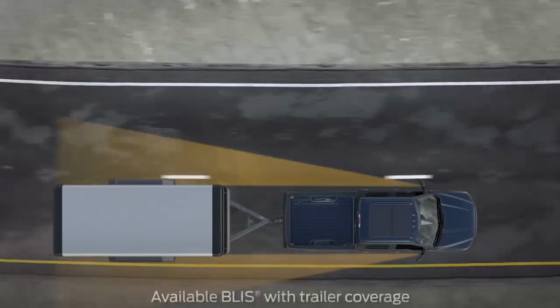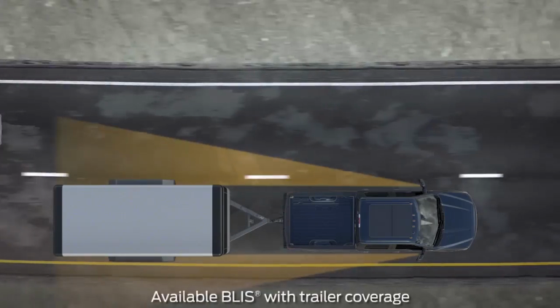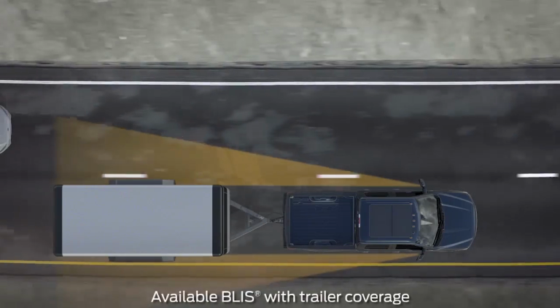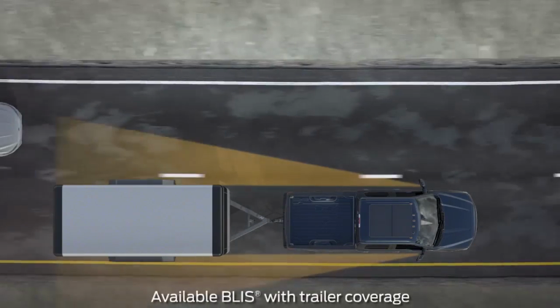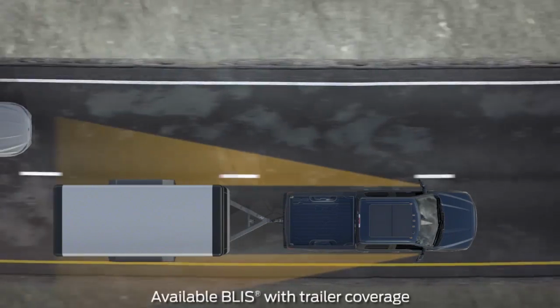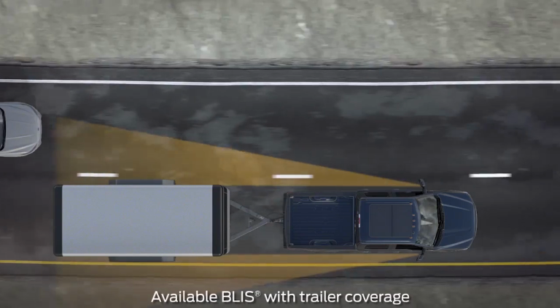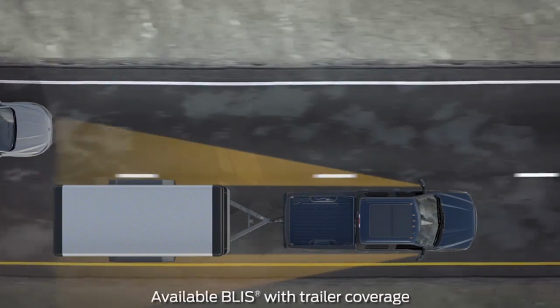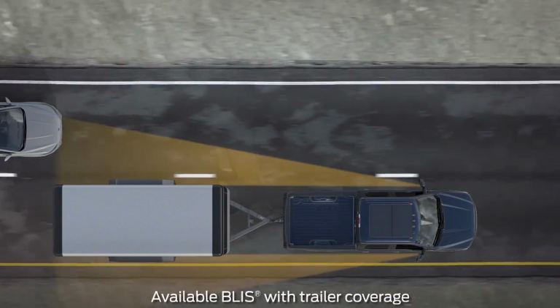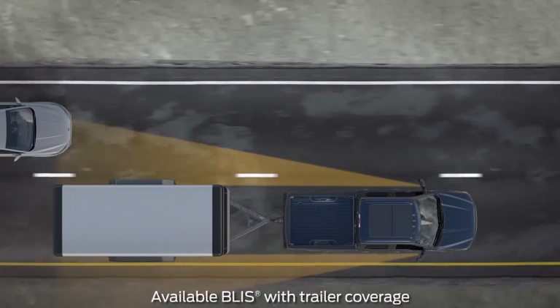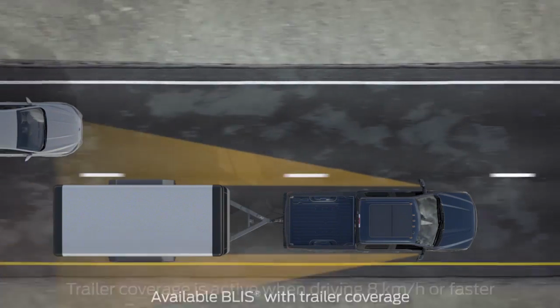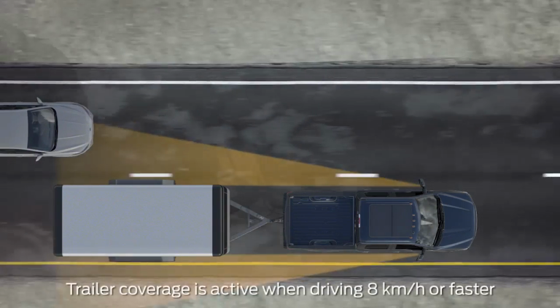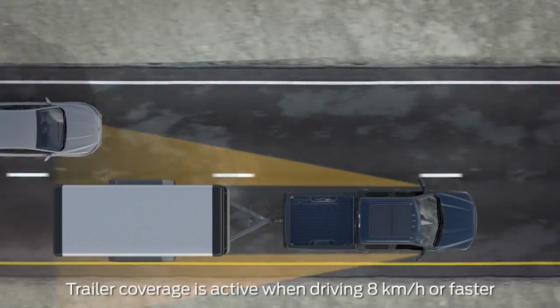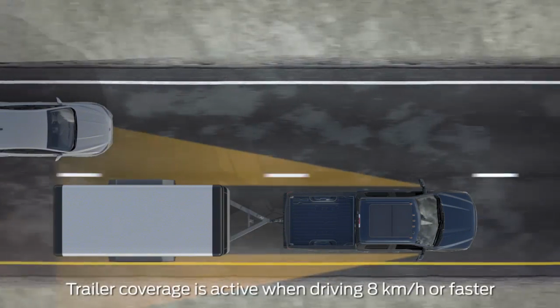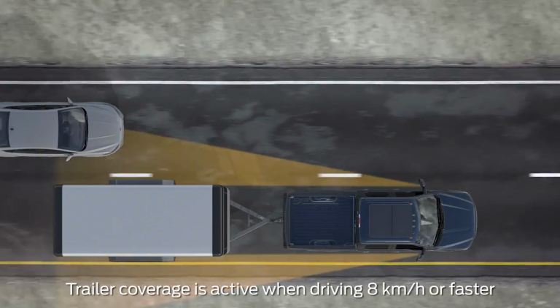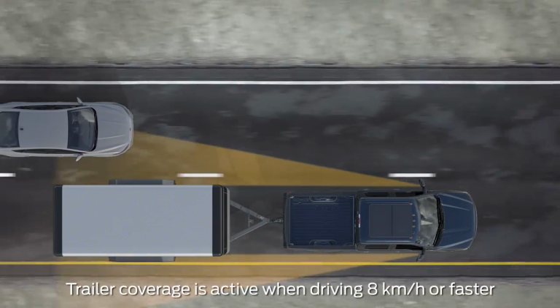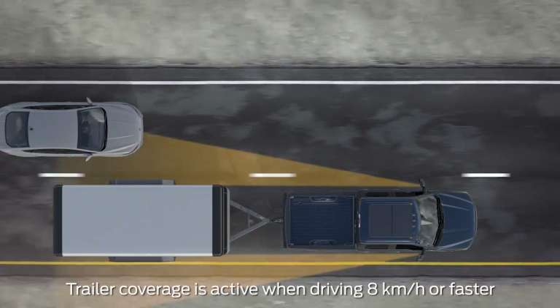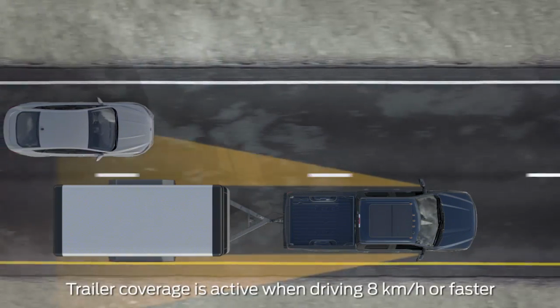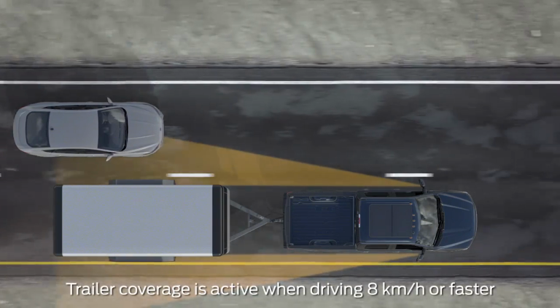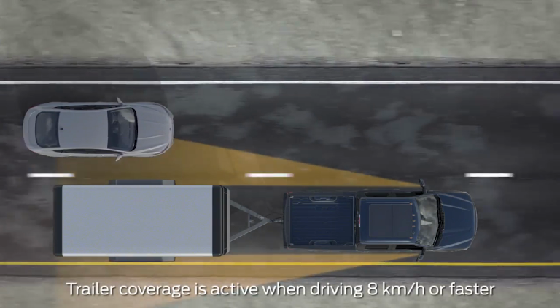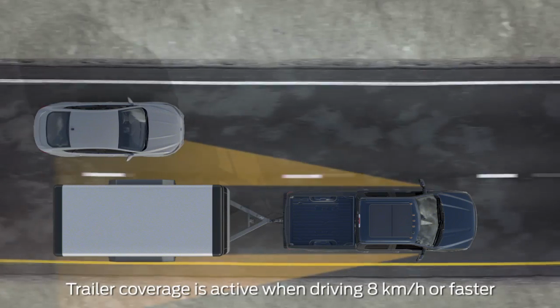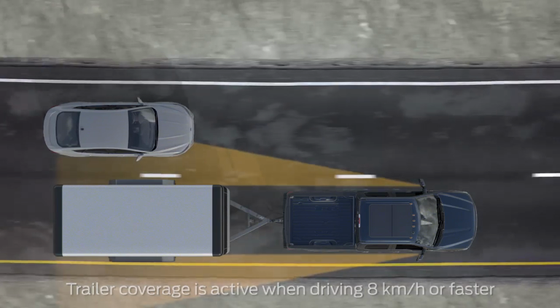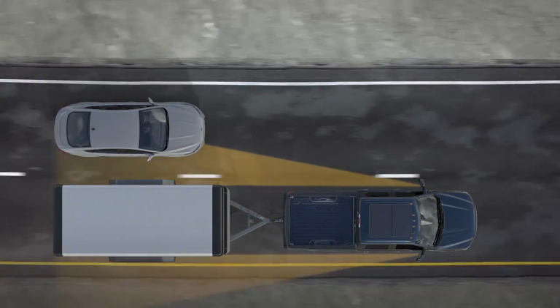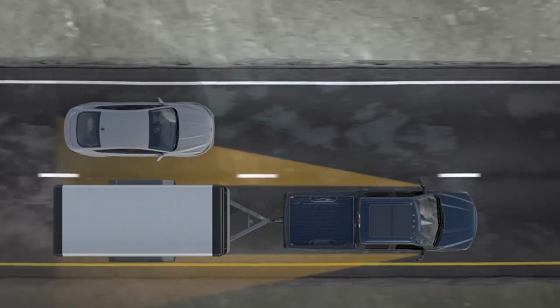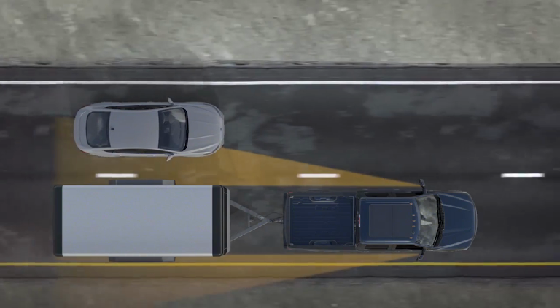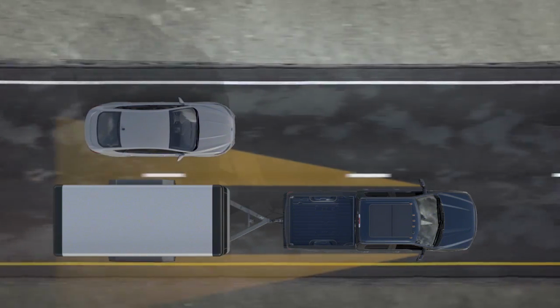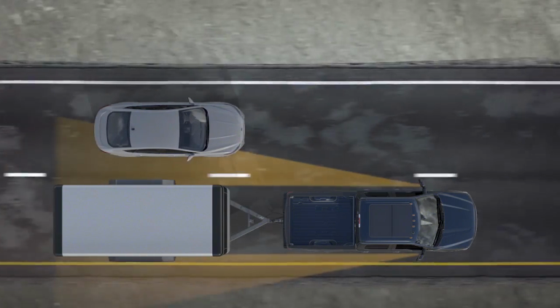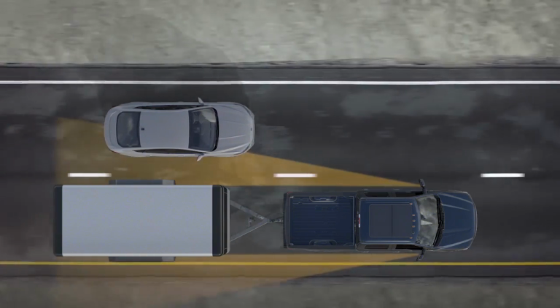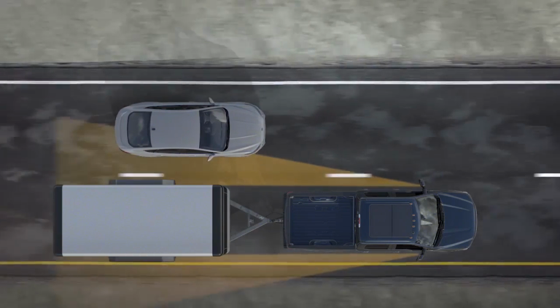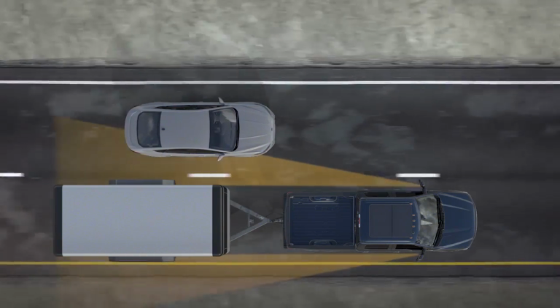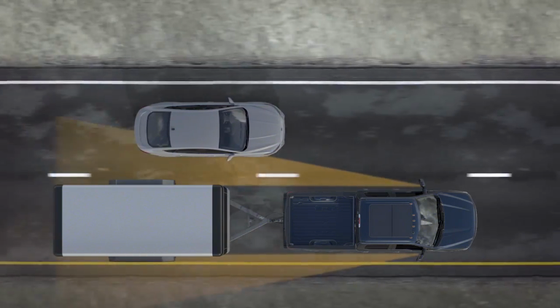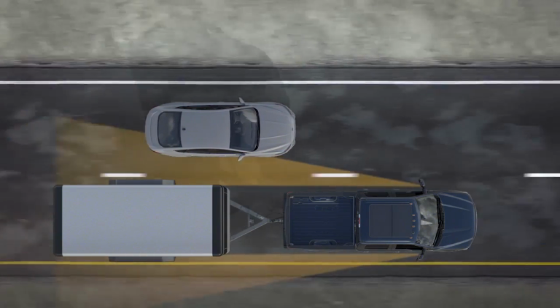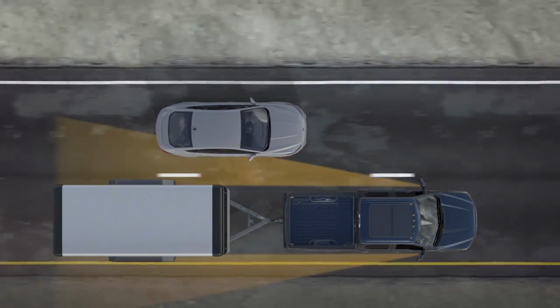When a trailer is properly connected and driving over 5 miles per hour, BLIS with trailer coverage uses sensors in the vehicle's tail lamps to extend the detection area rearward from the vehicle's side mirrors to the end of the trailer.